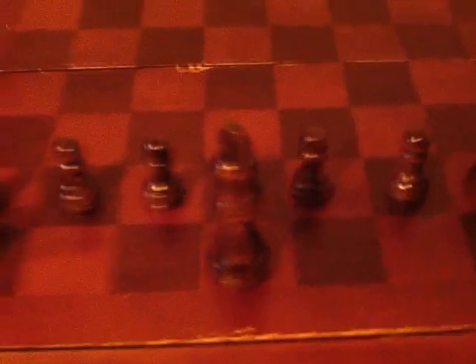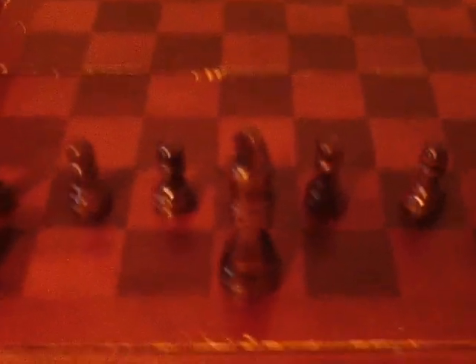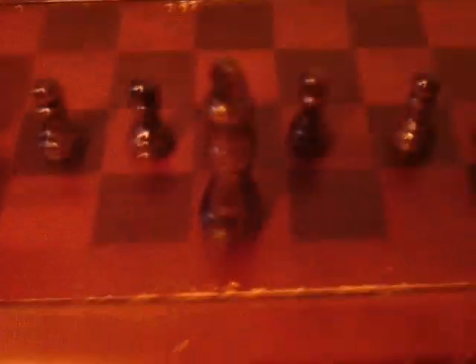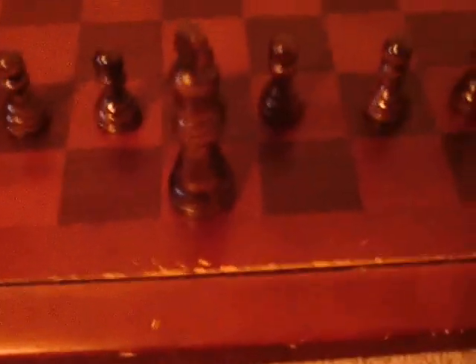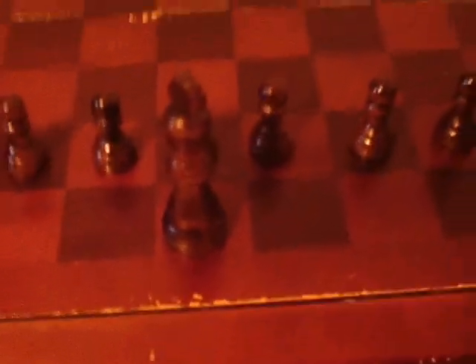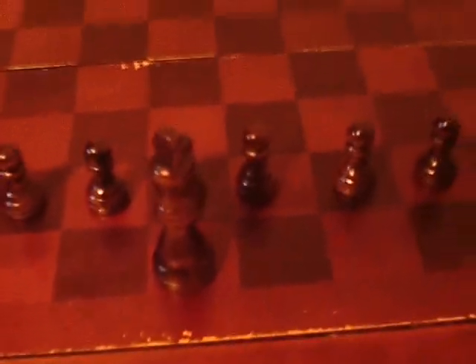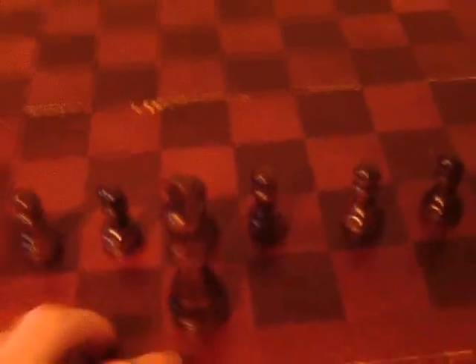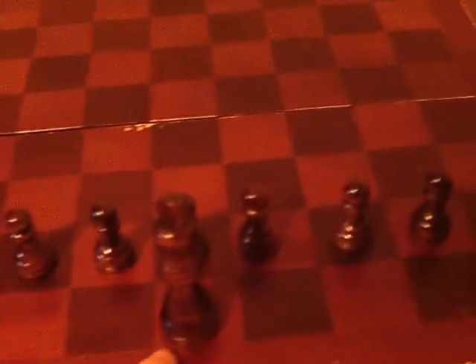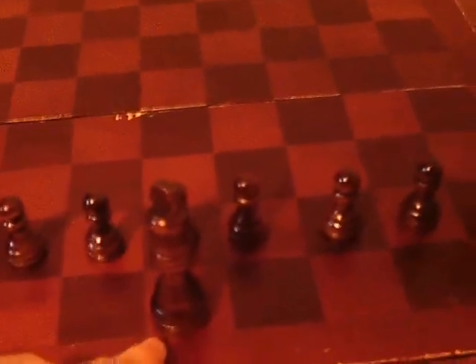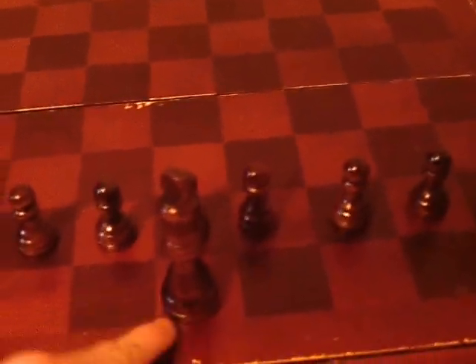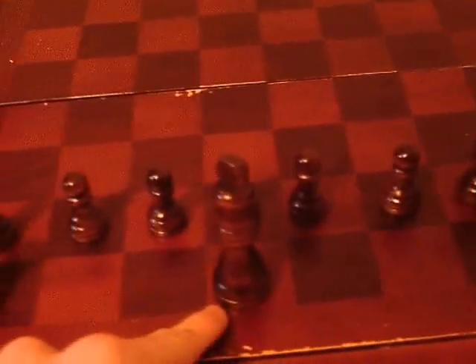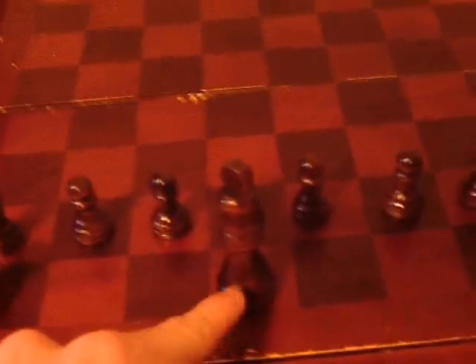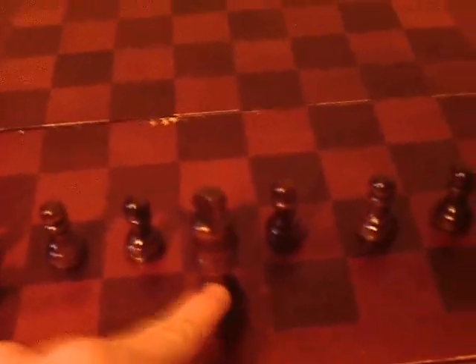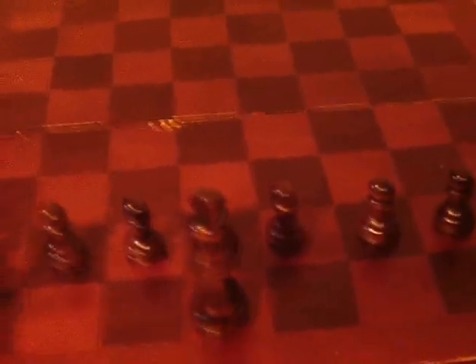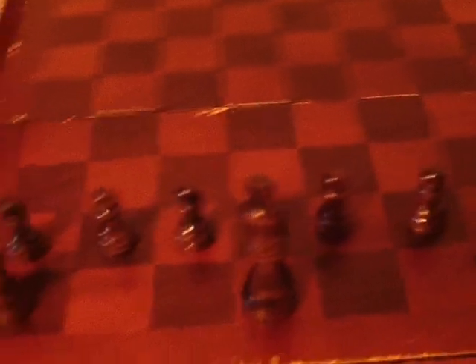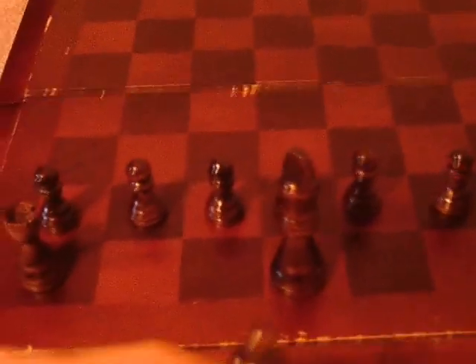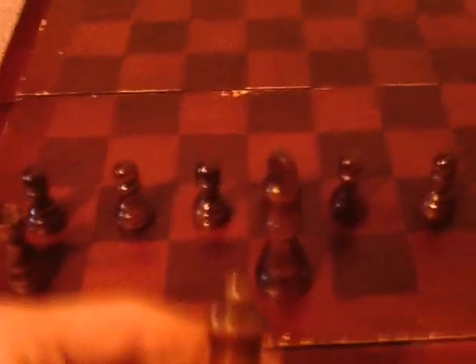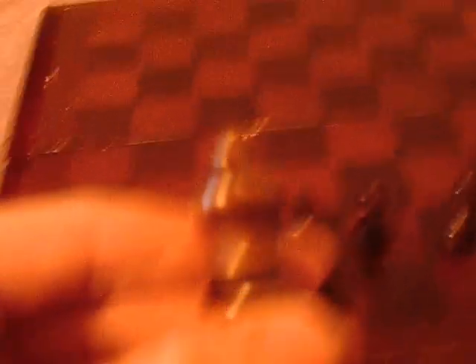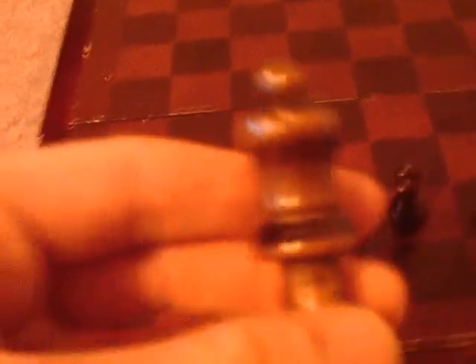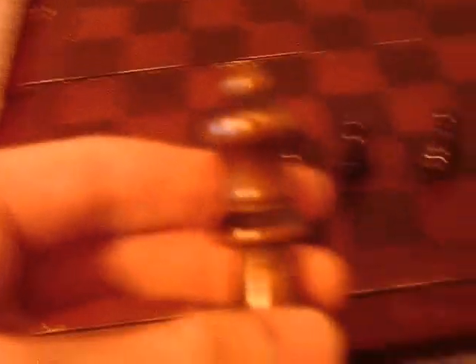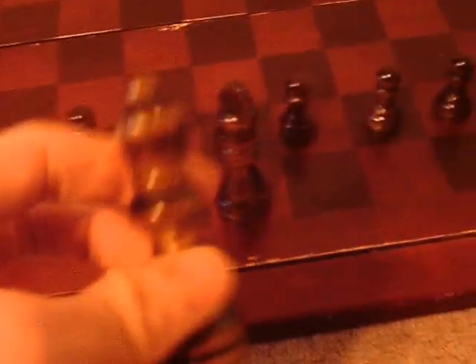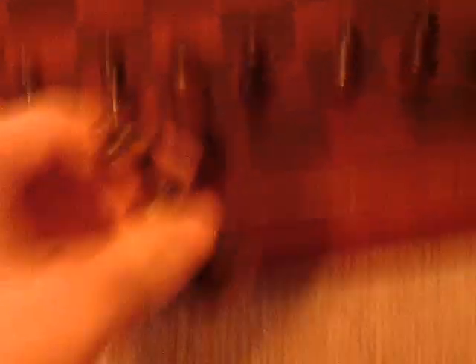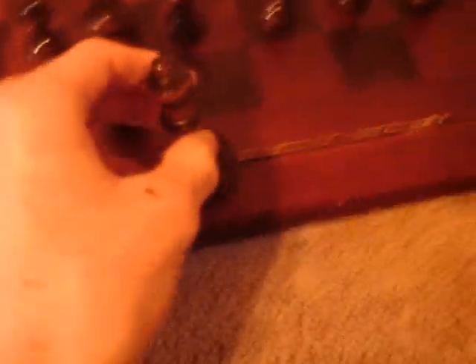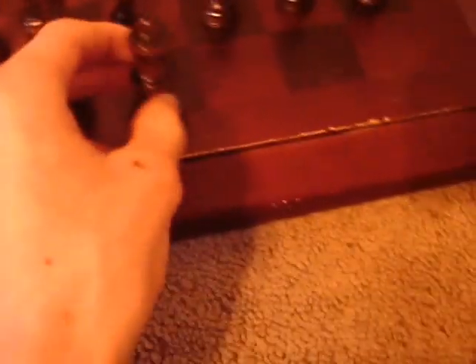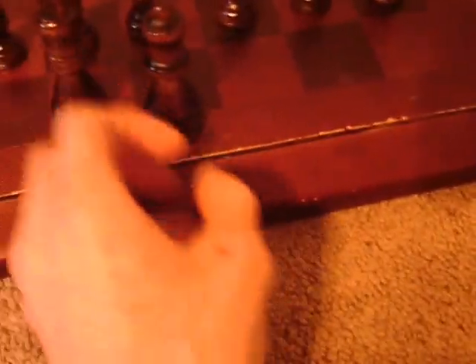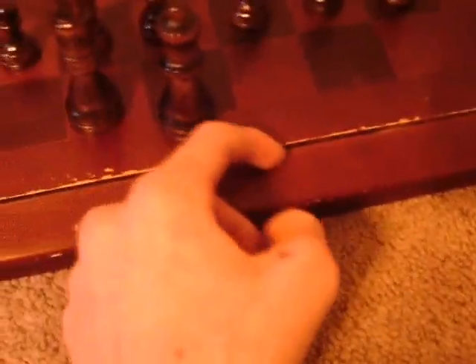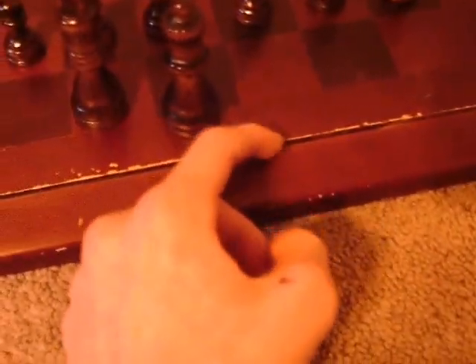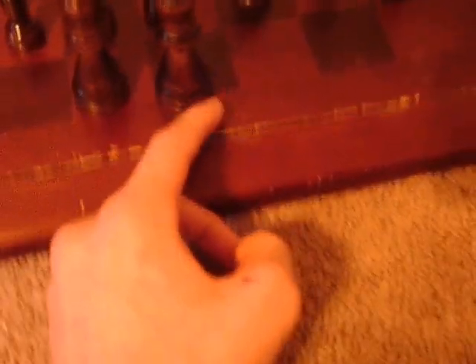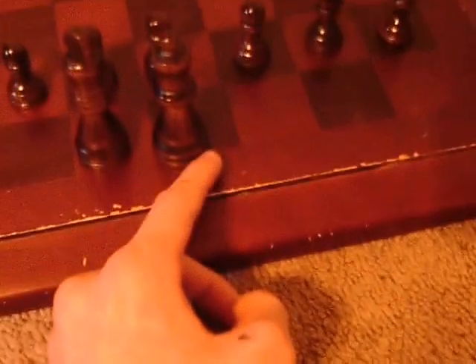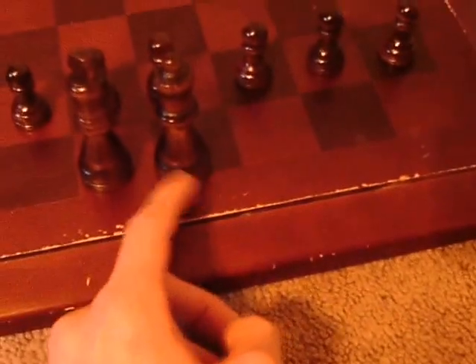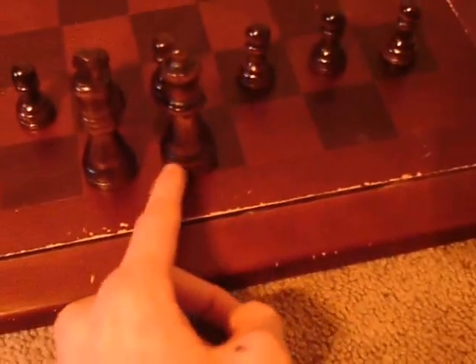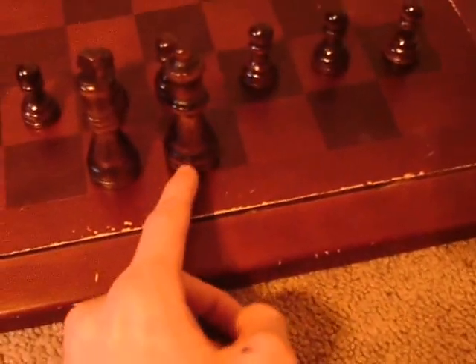The darker color is always black and the lighter color is always white. So these are brown but they are actually the black pieces. The queen is actually the second biggest piece in the game and it goes next to the king in the middle back row.